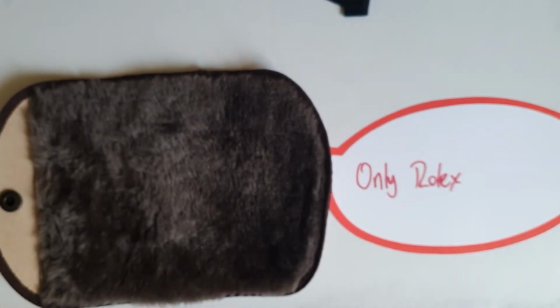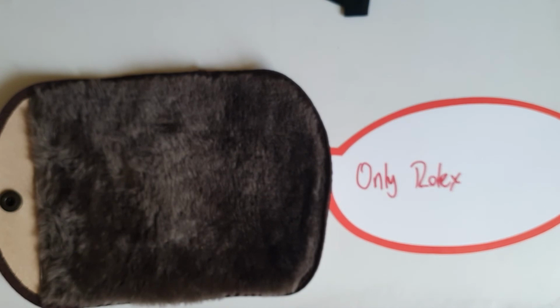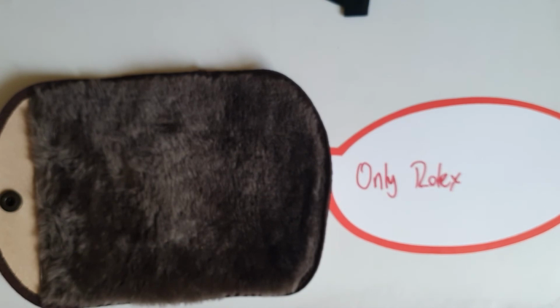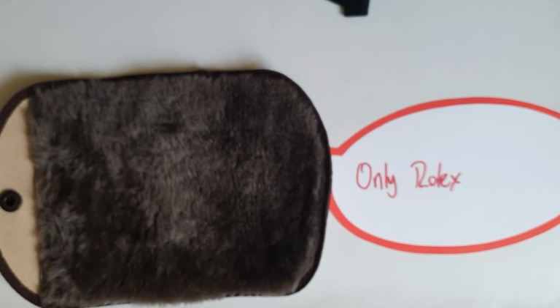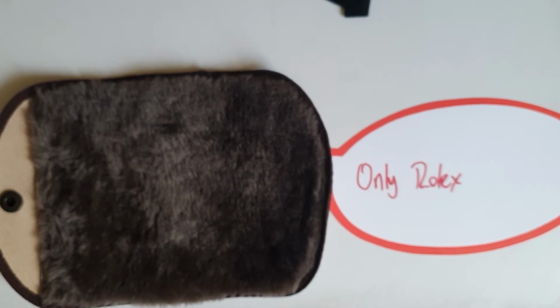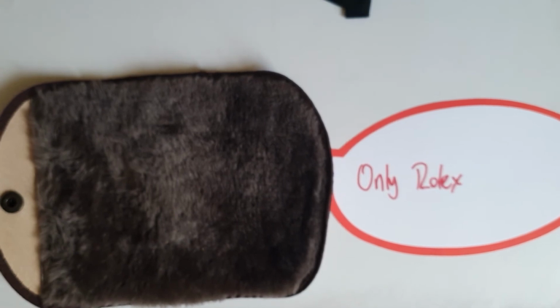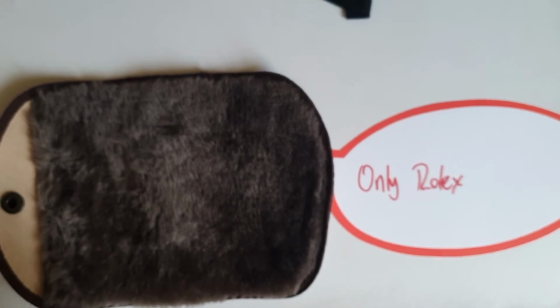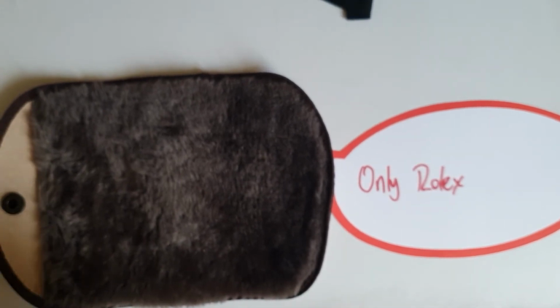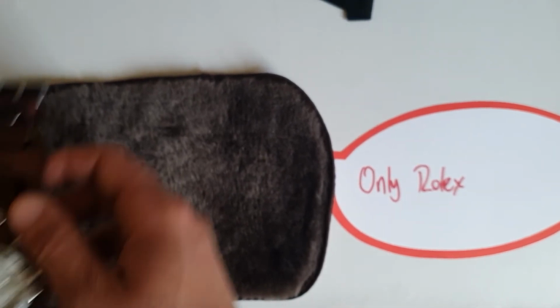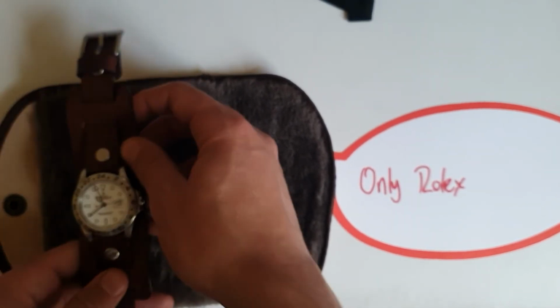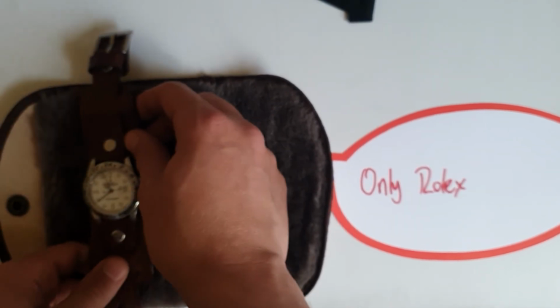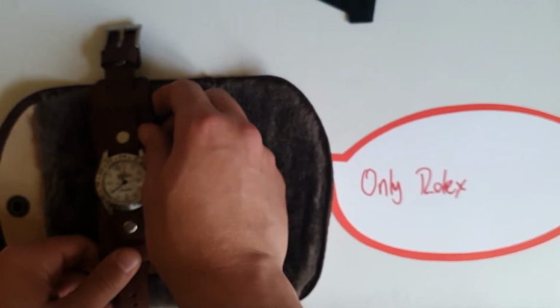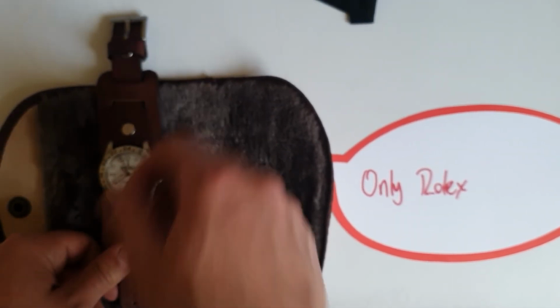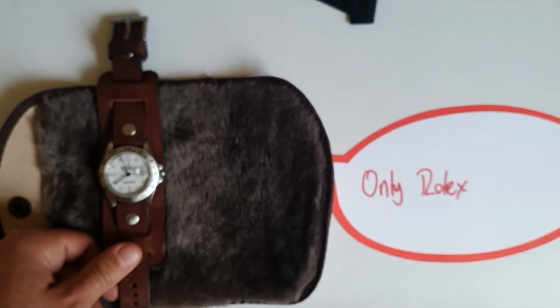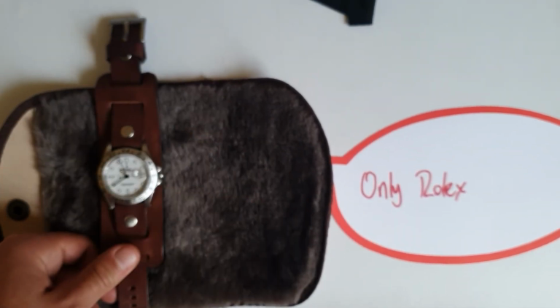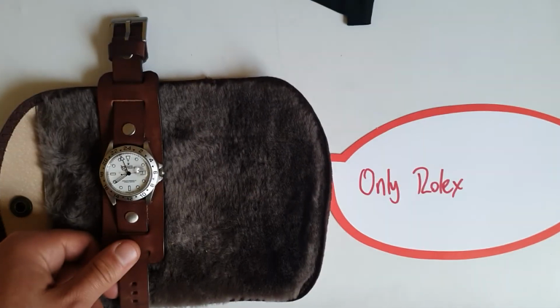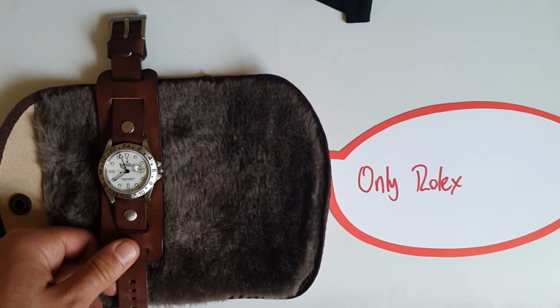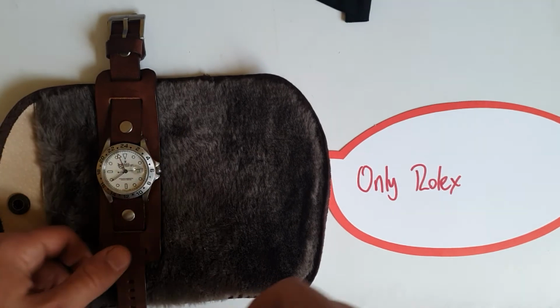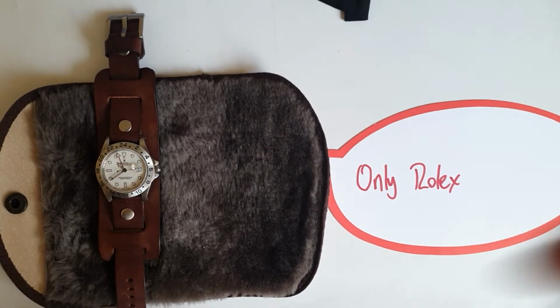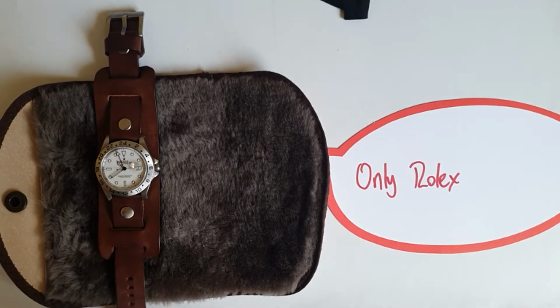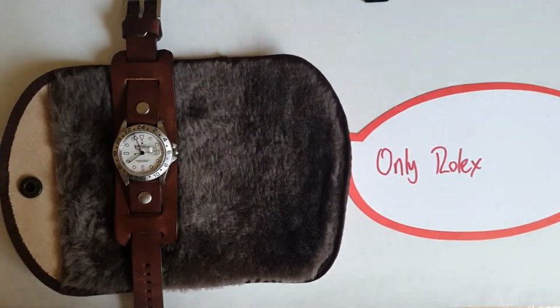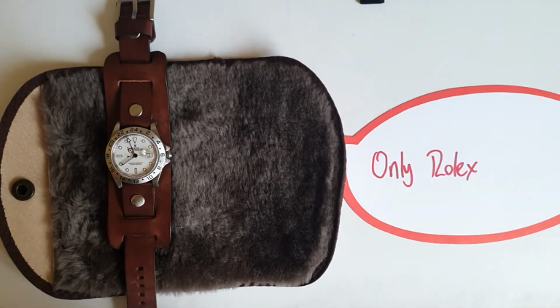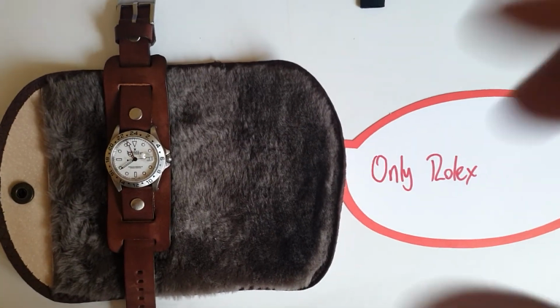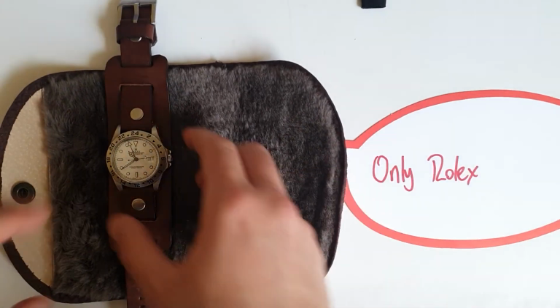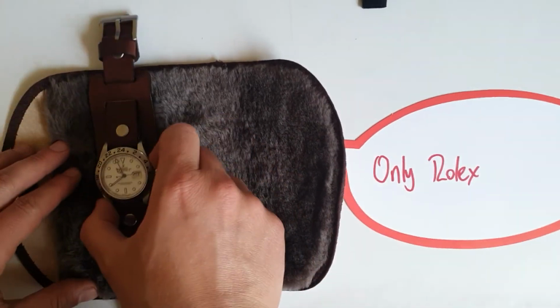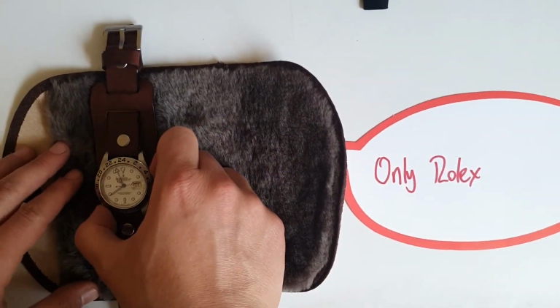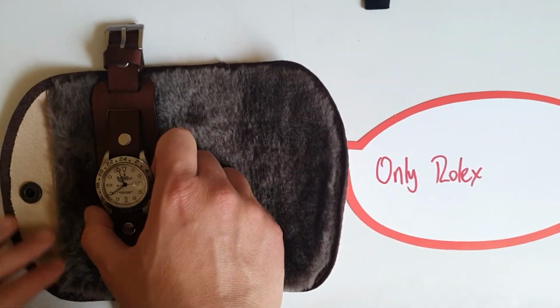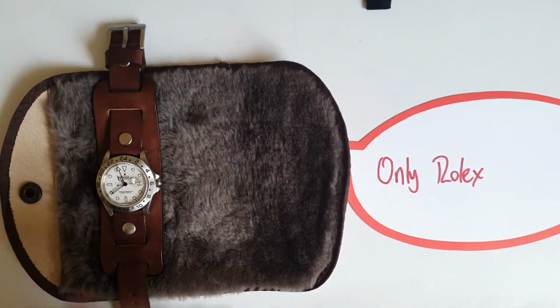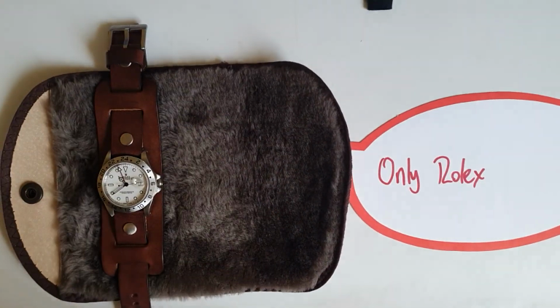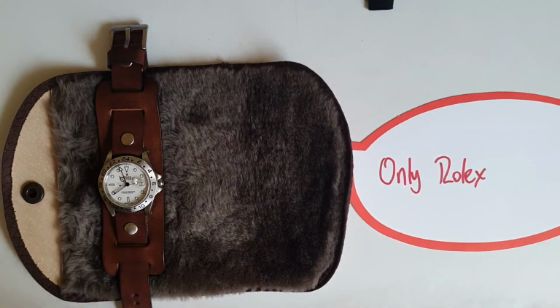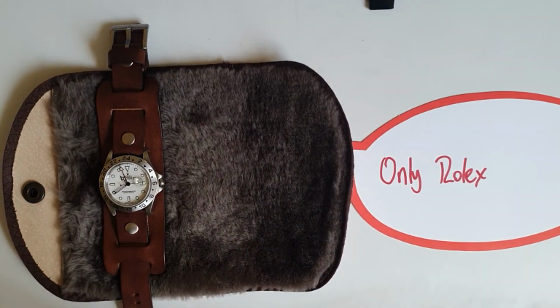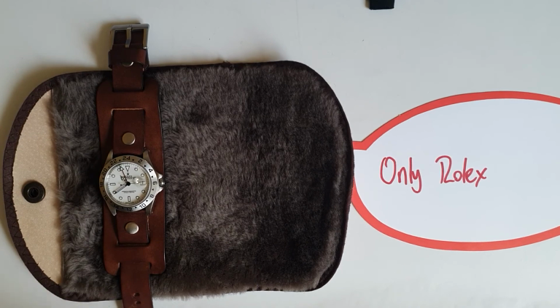You have to definitely choose the Explorer 2.